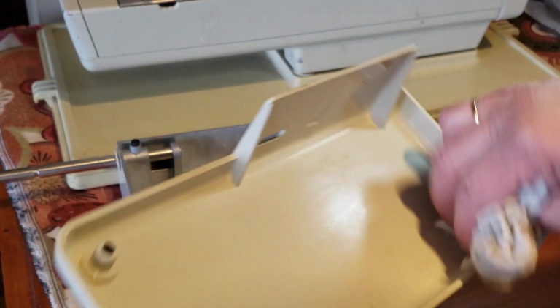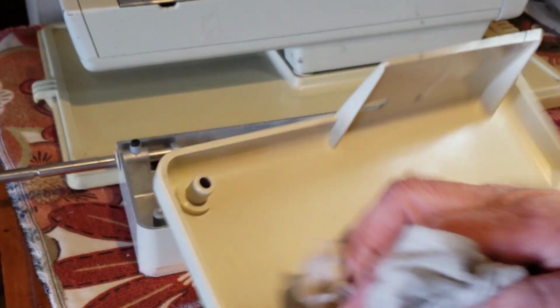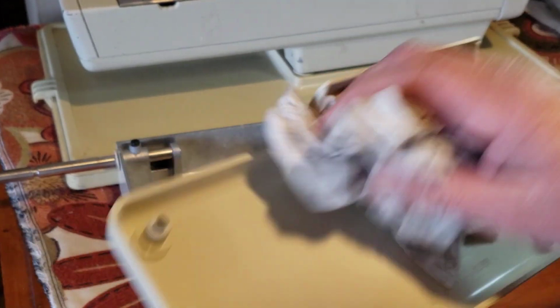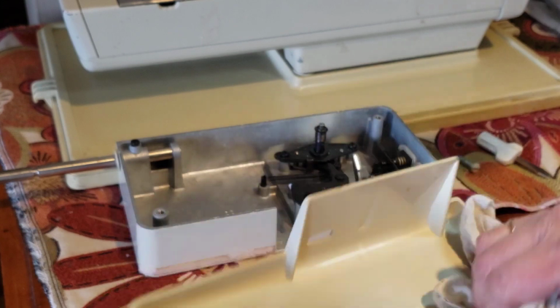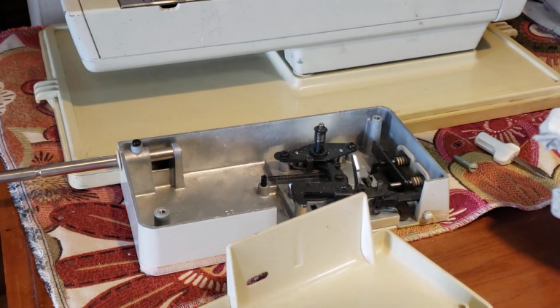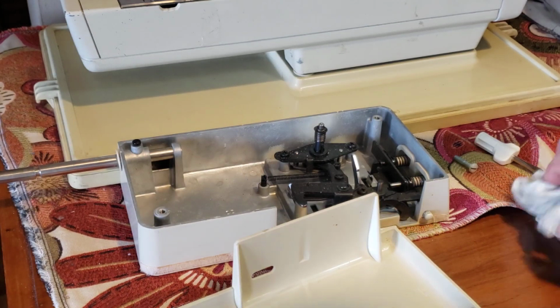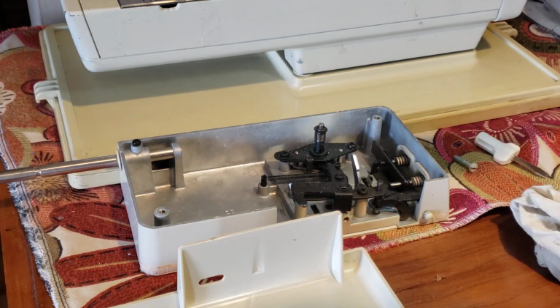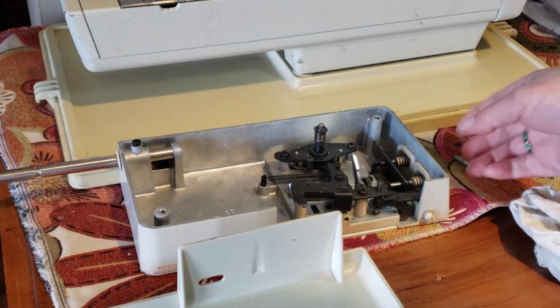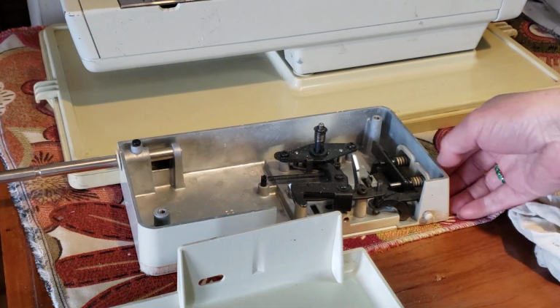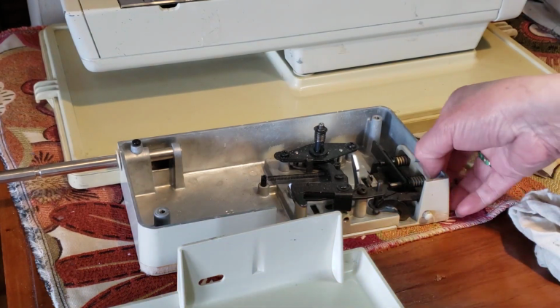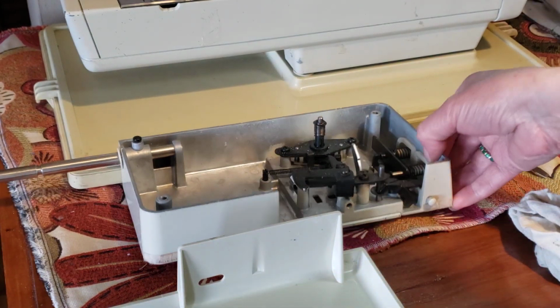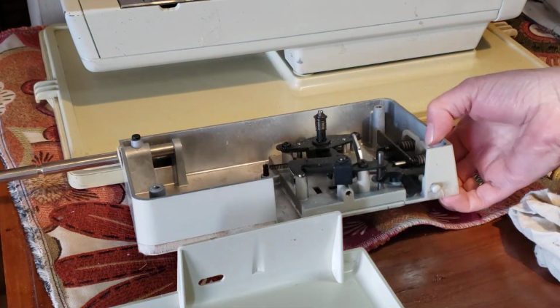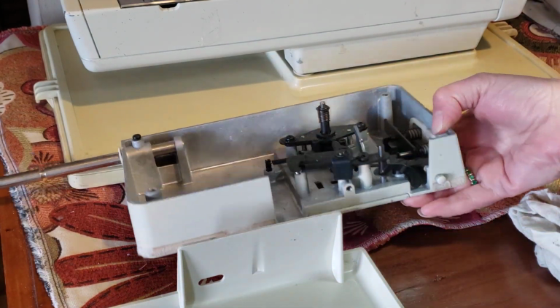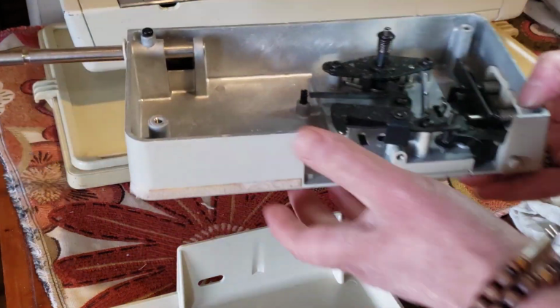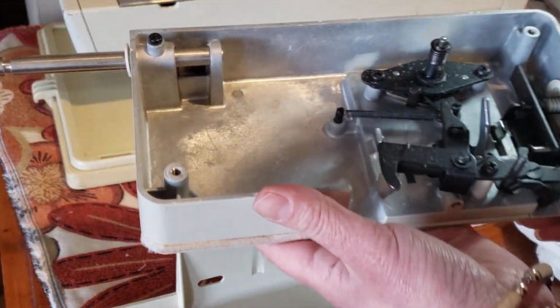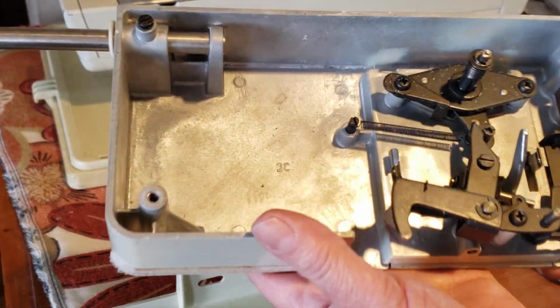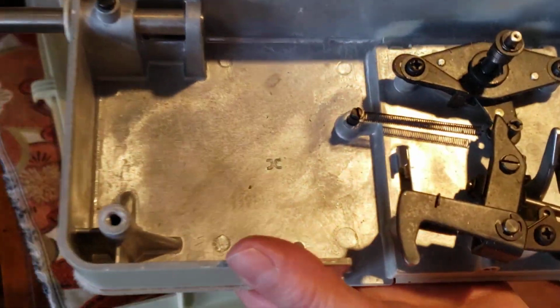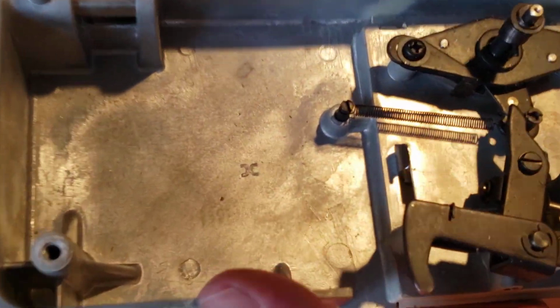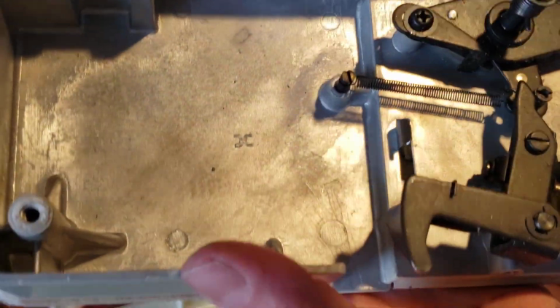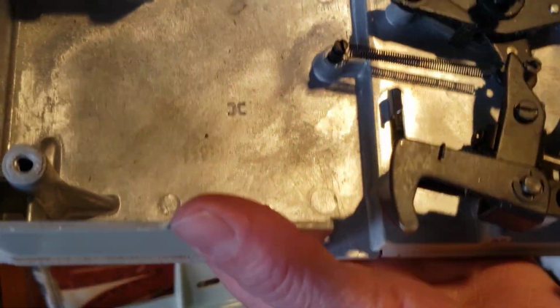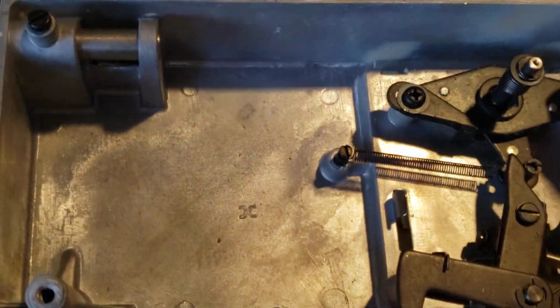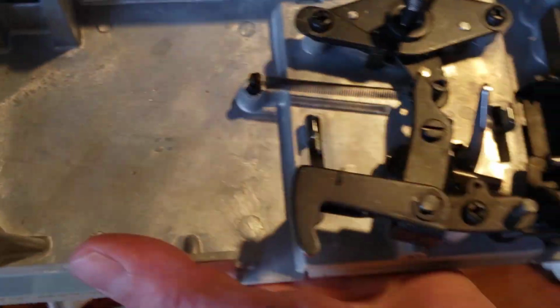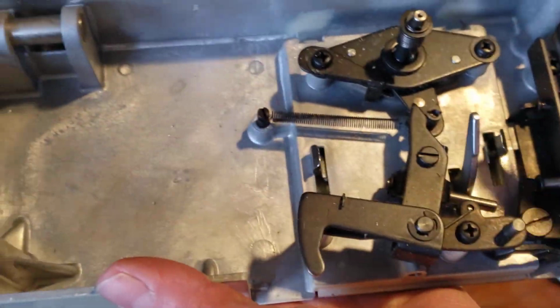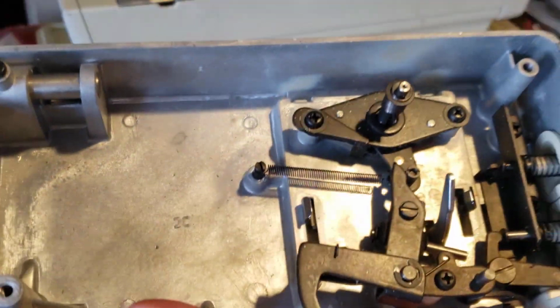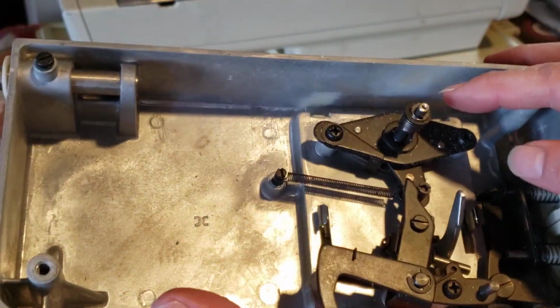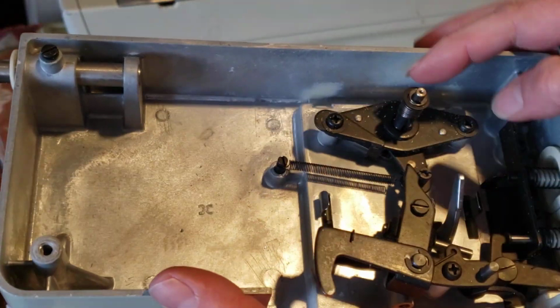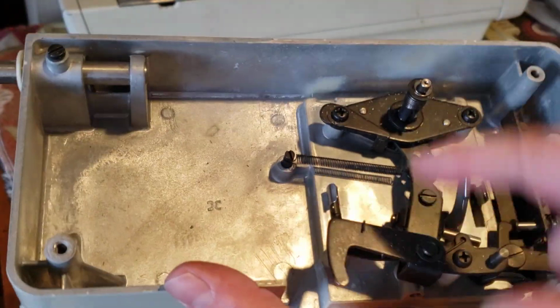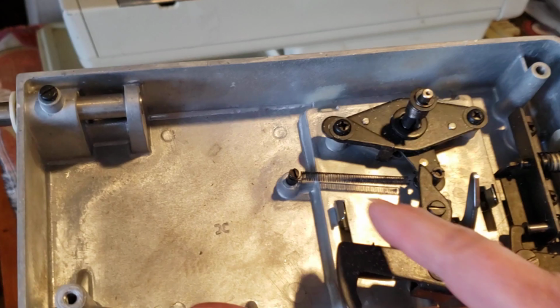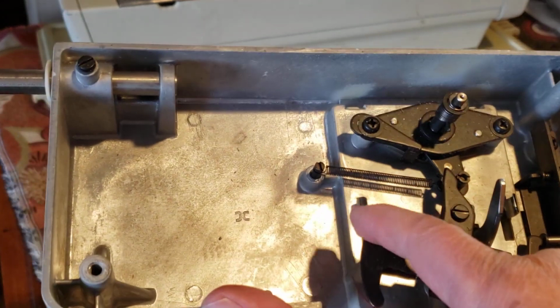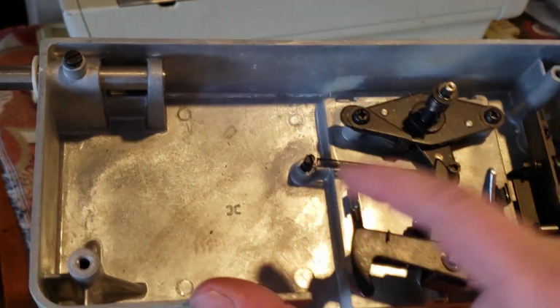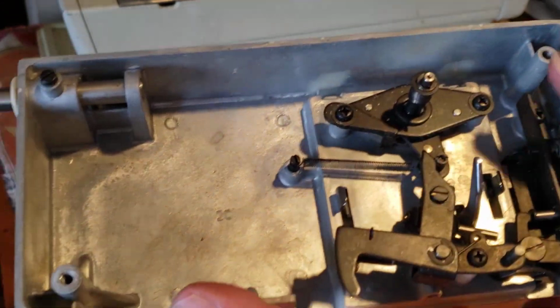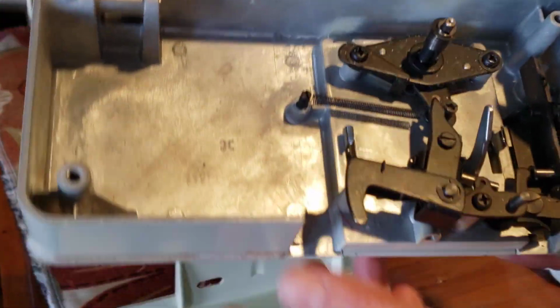Subscribe to my videos, you can see more of this. Now I do cleaning on all the machines. You see, this is the mechanism, also for my monograms.